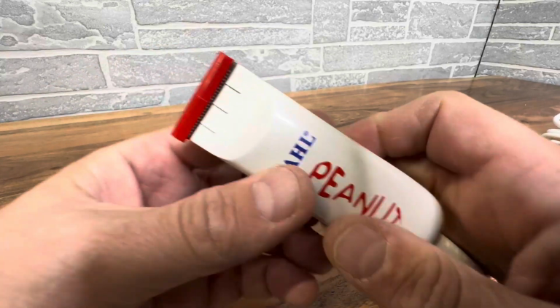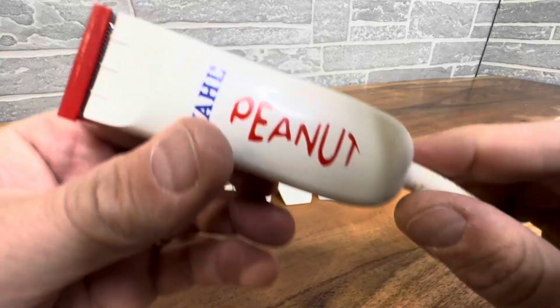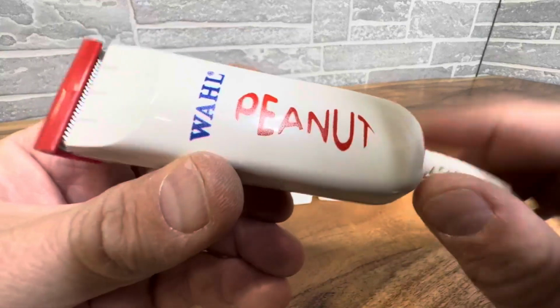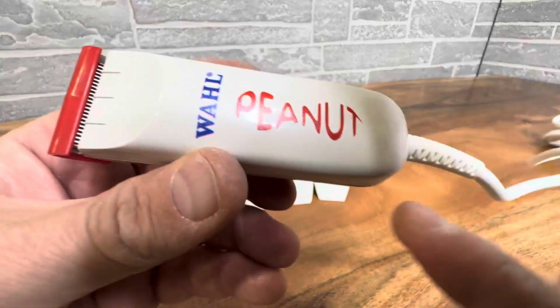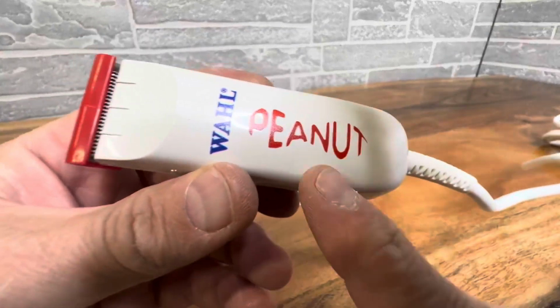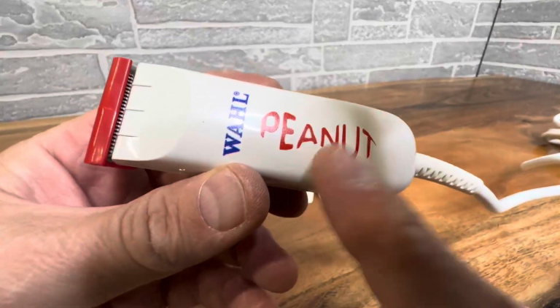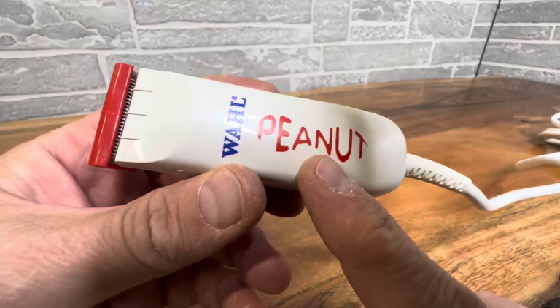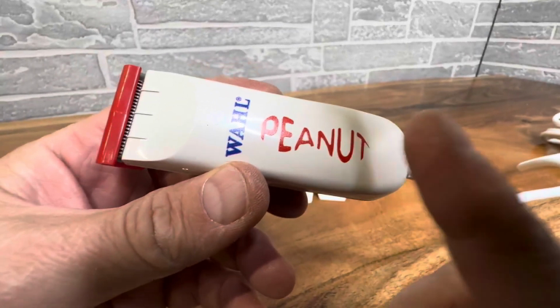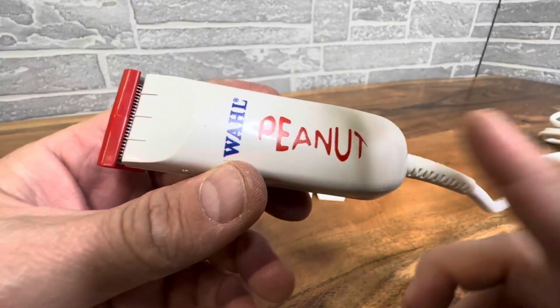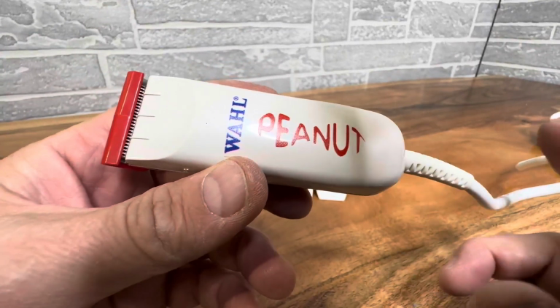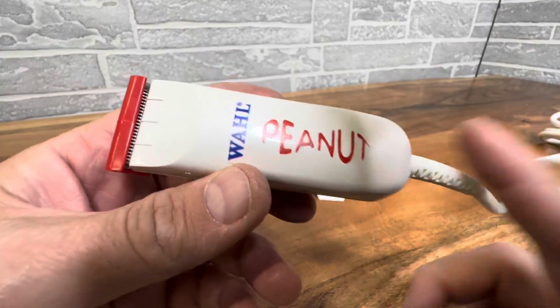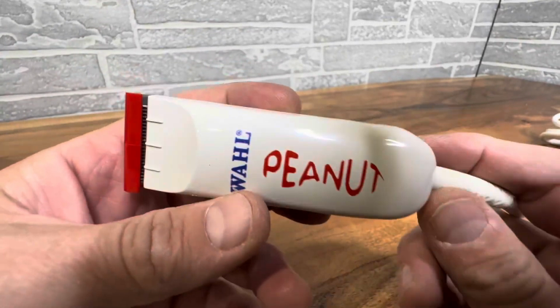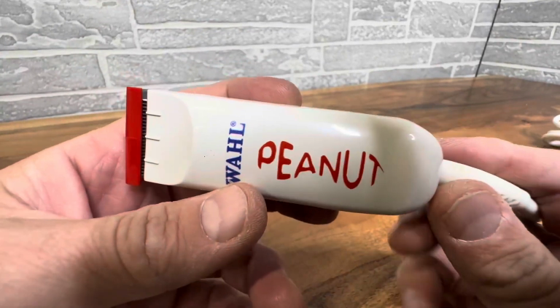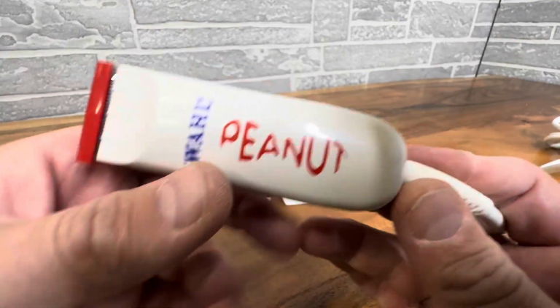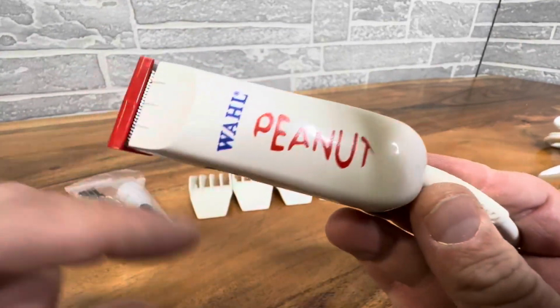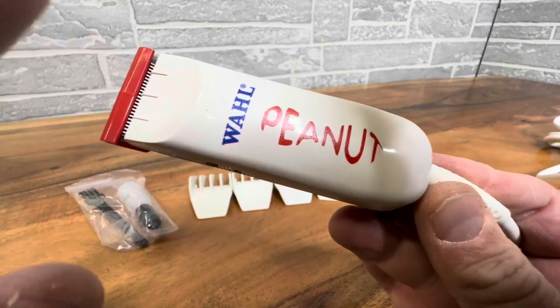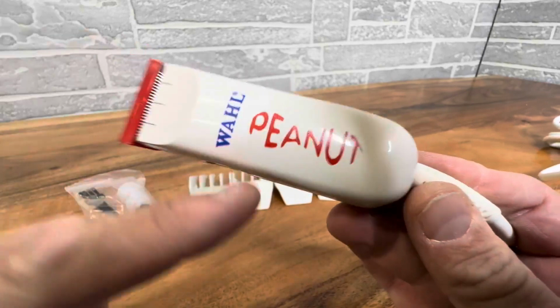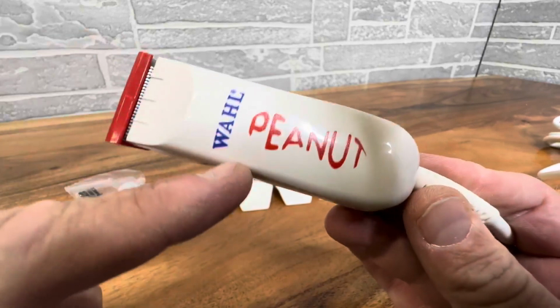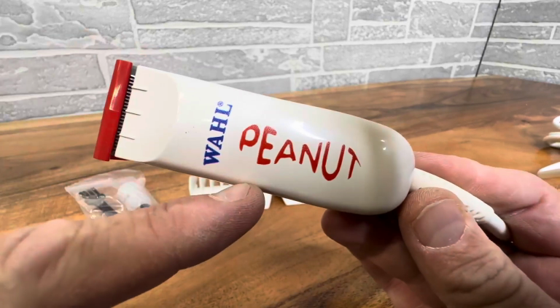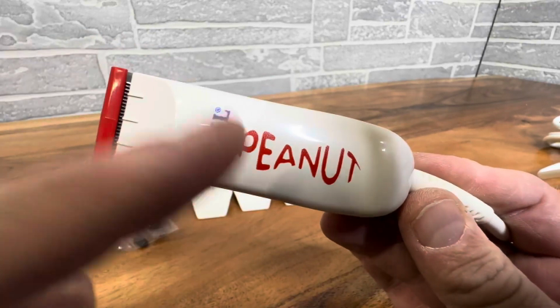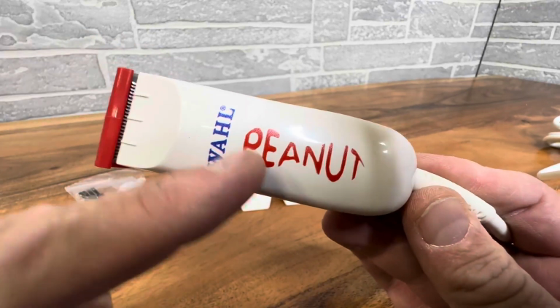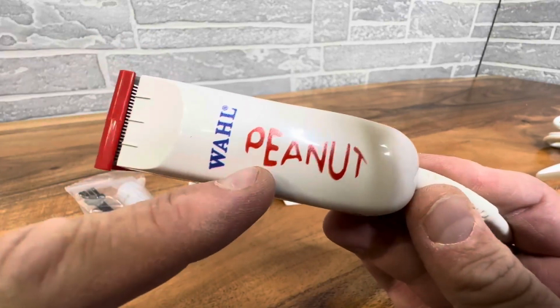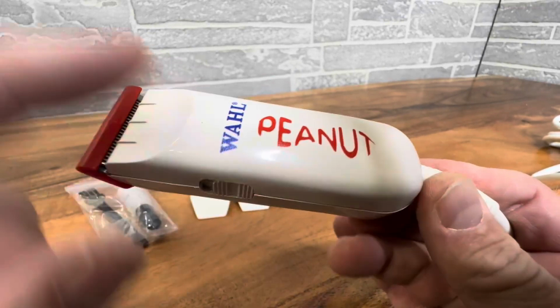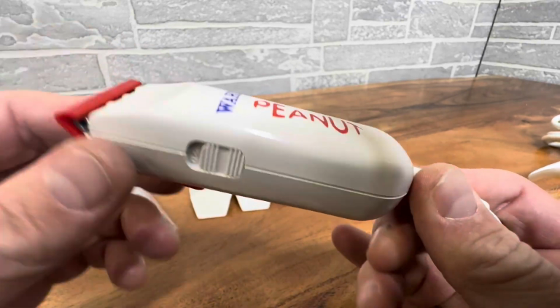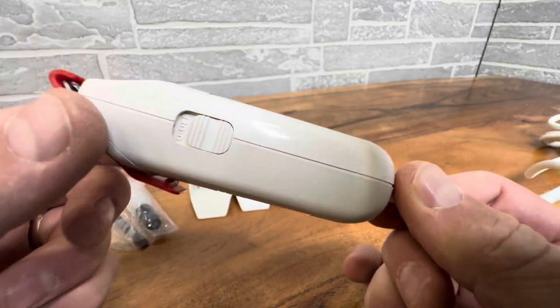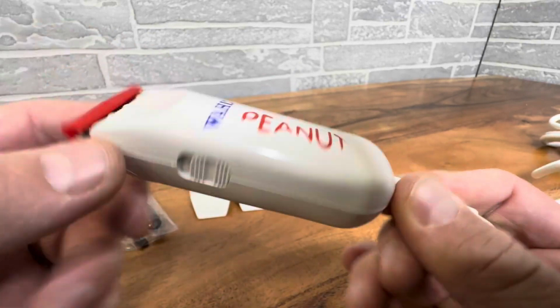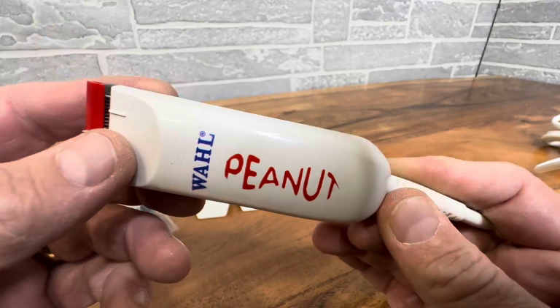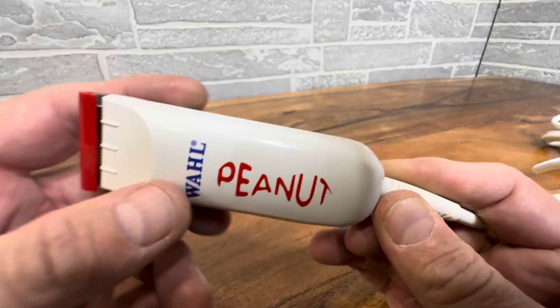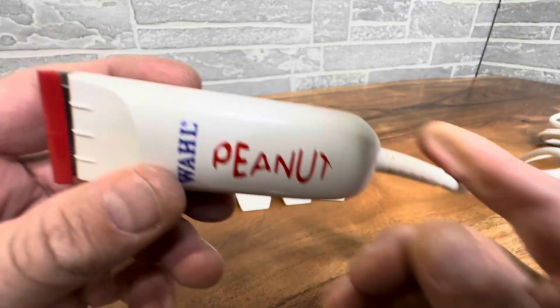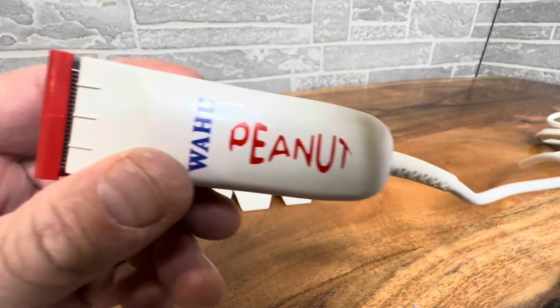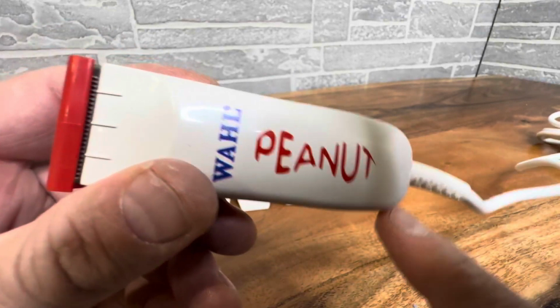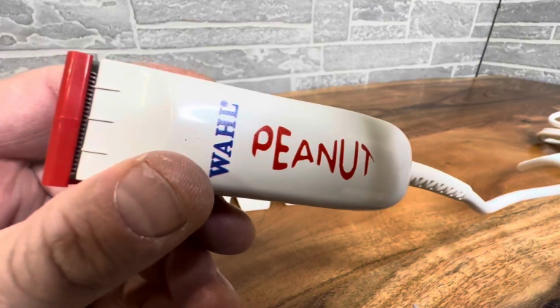So get yourself a Wahl Peanut, whether you're a professional in the industry, a parent out there, or you just want personal grooming with a tight little package but the same quality.